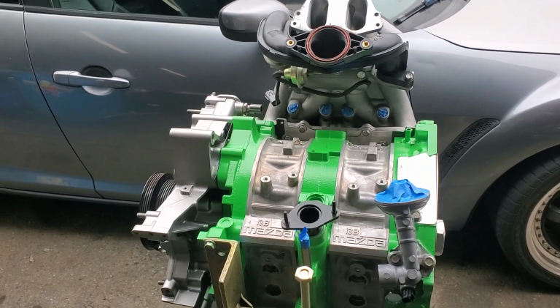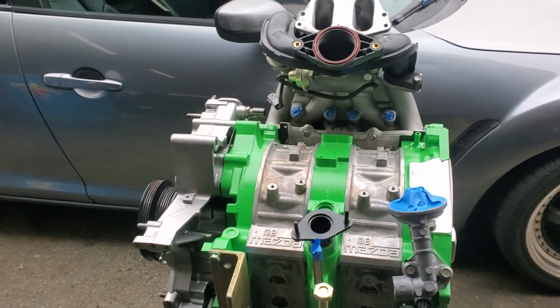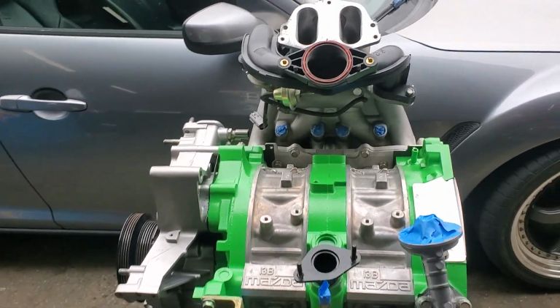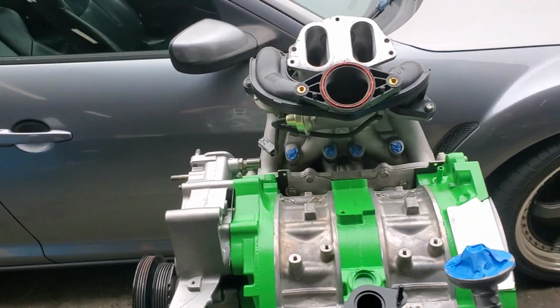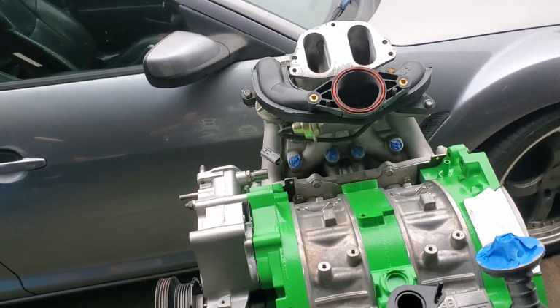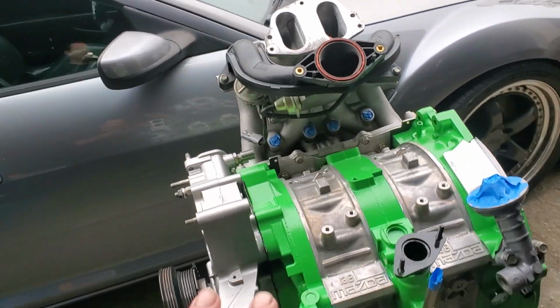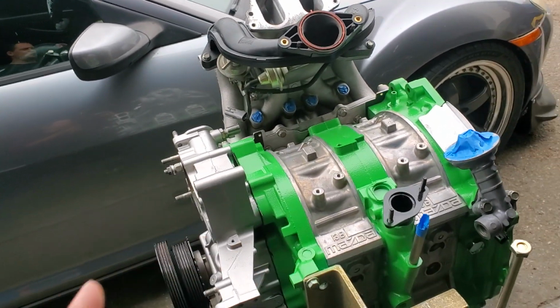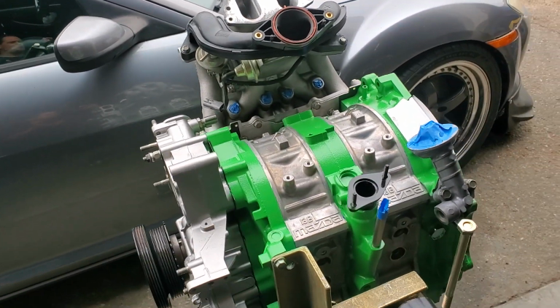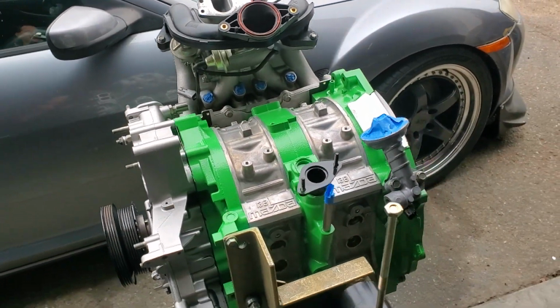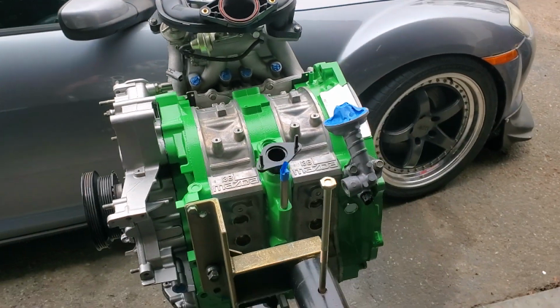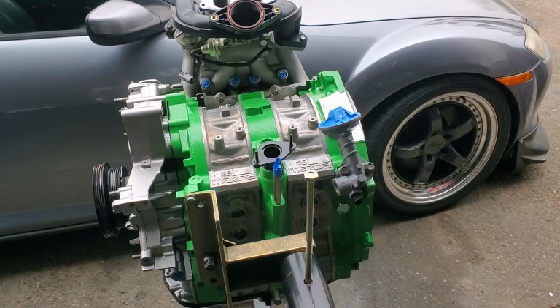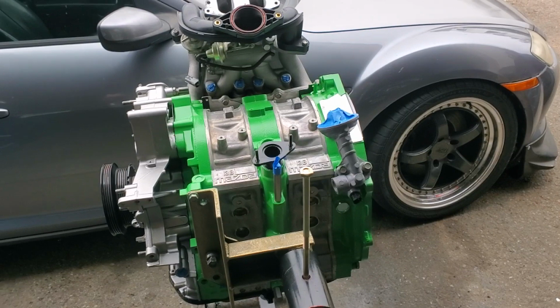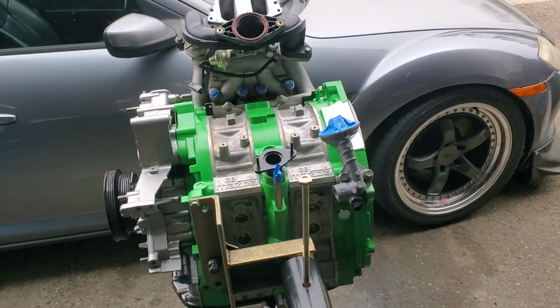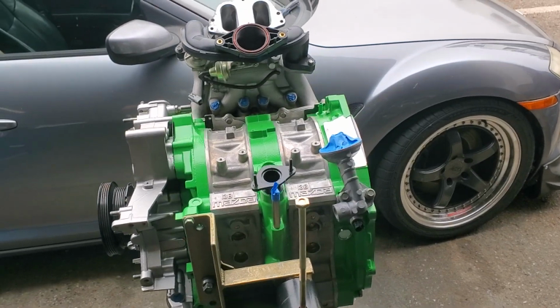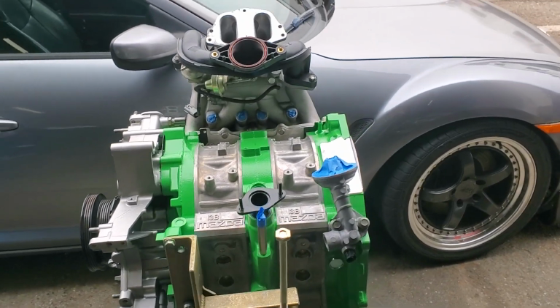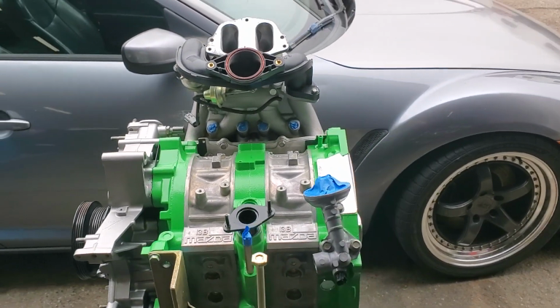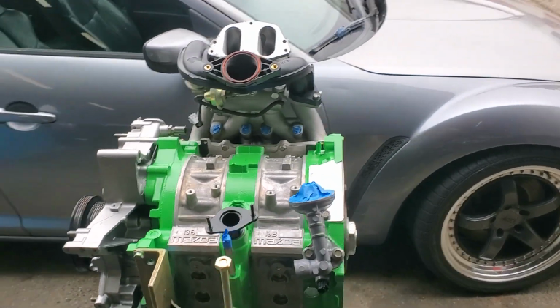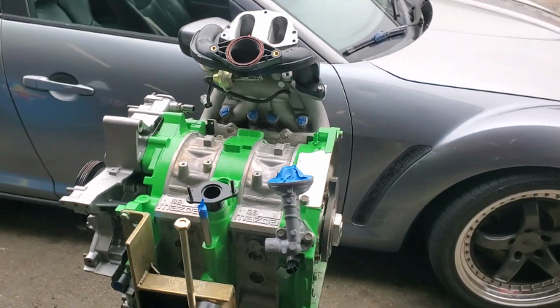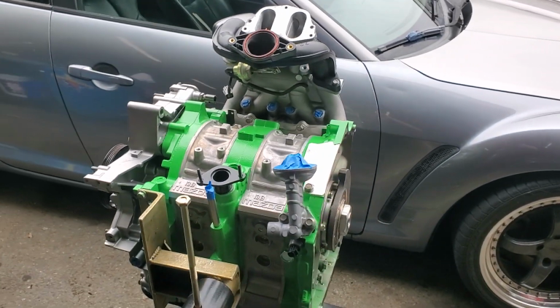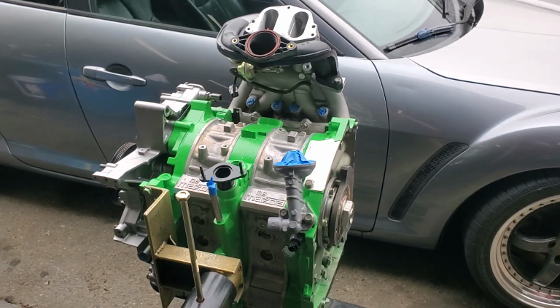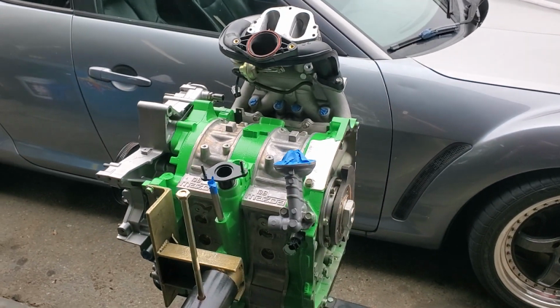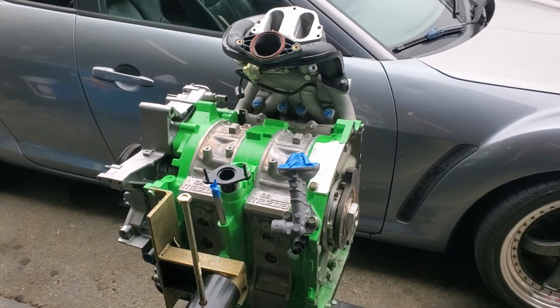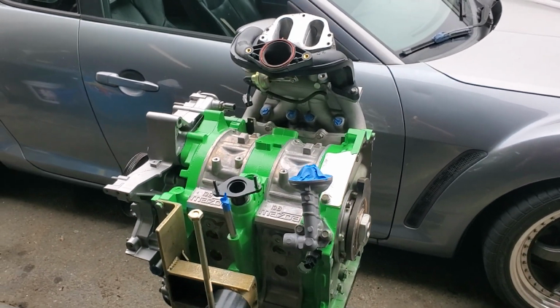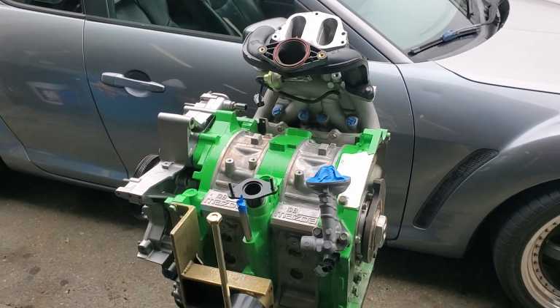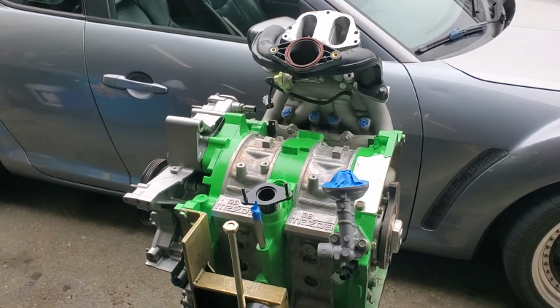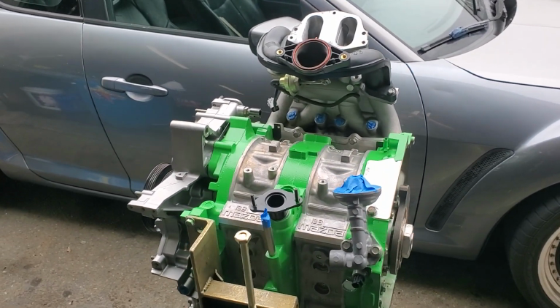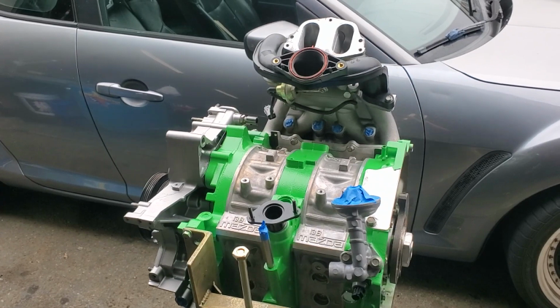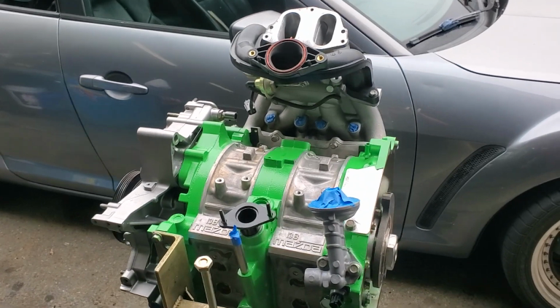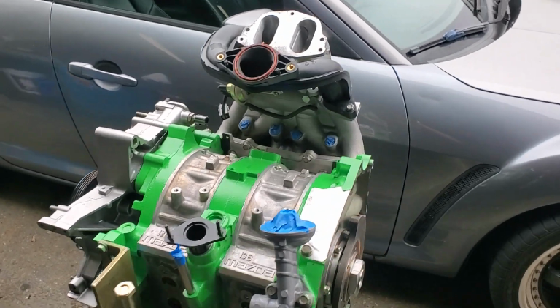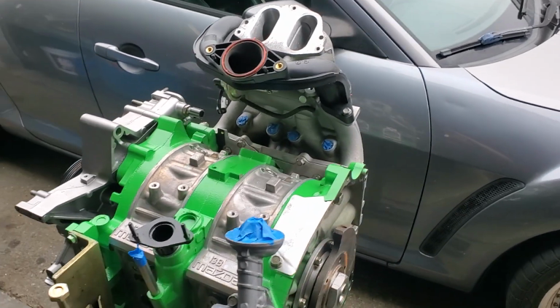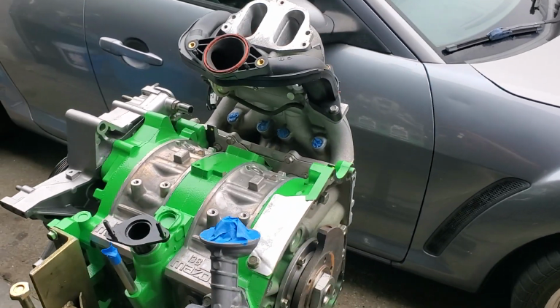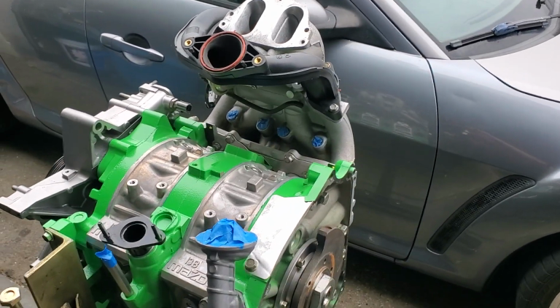I always remind people: I don't consider WPC treatment a horsepower adder, but I do consider it a horsepower maintainer.